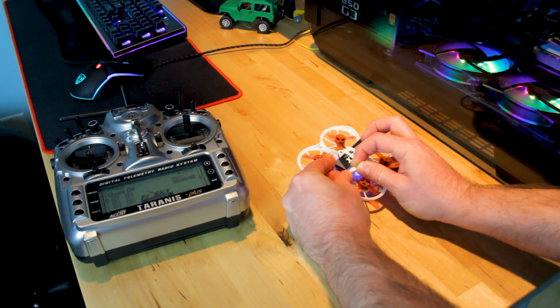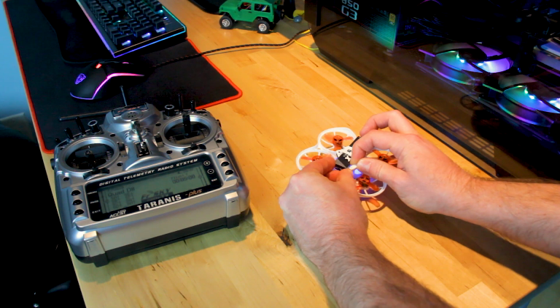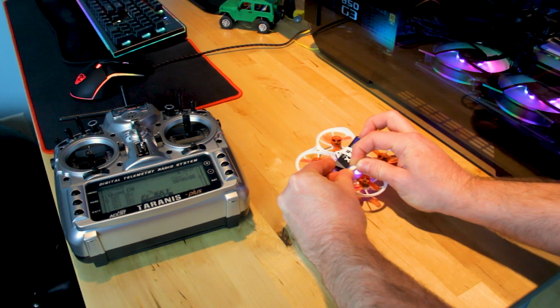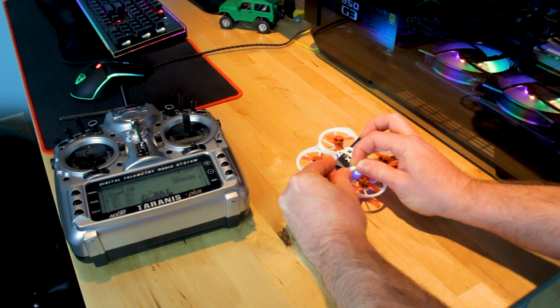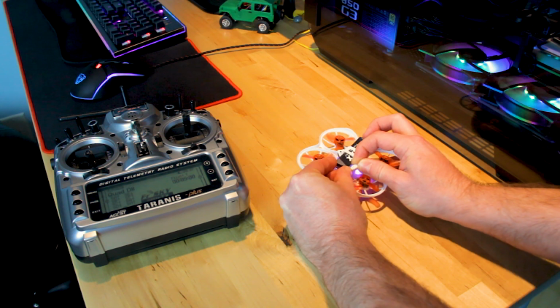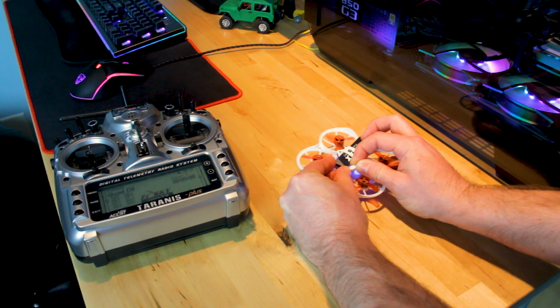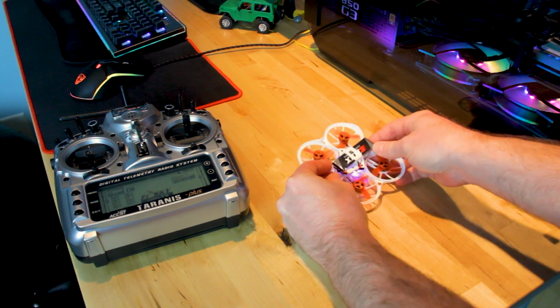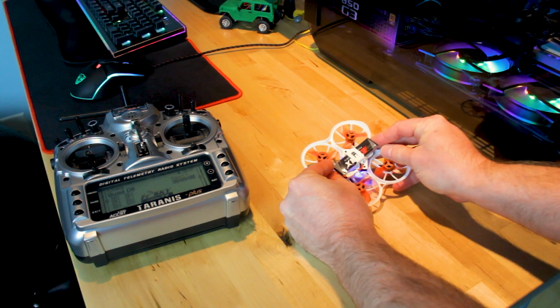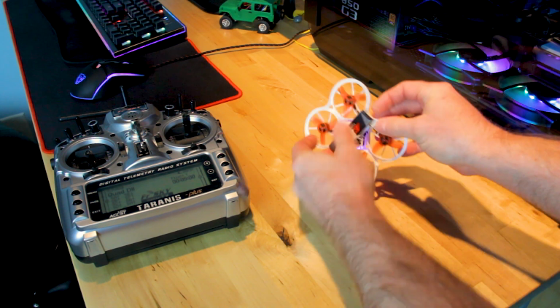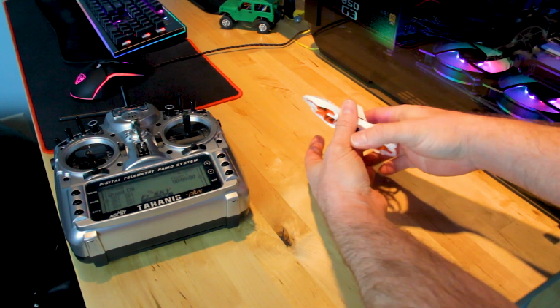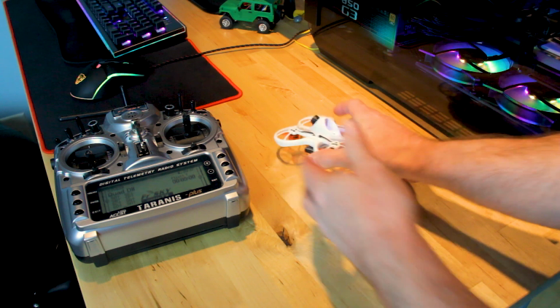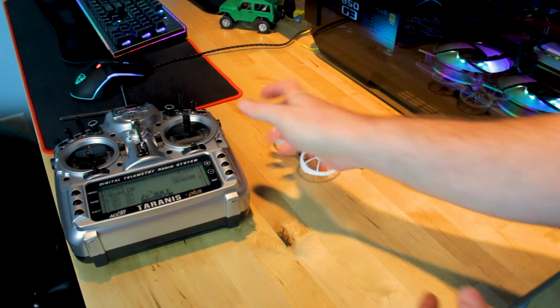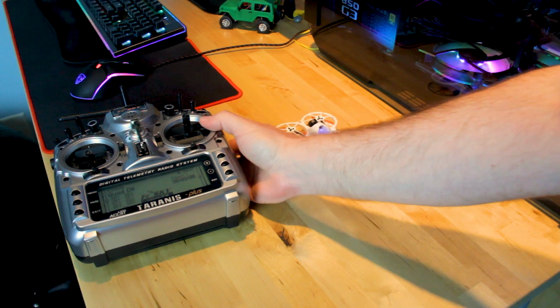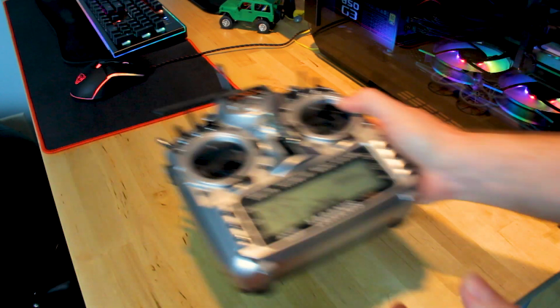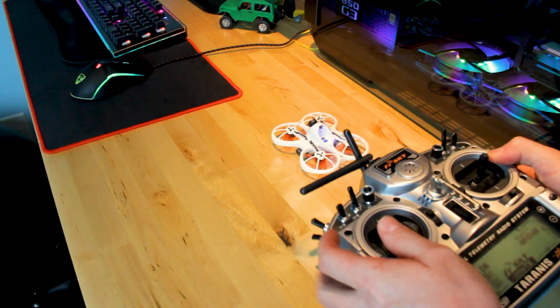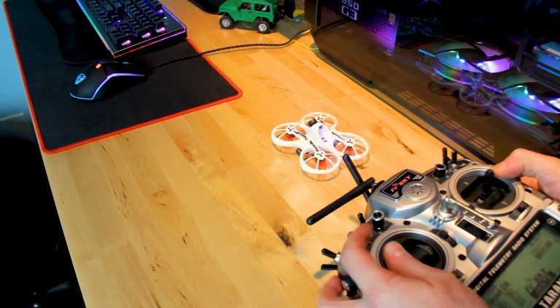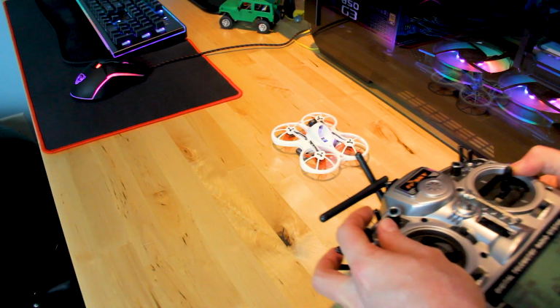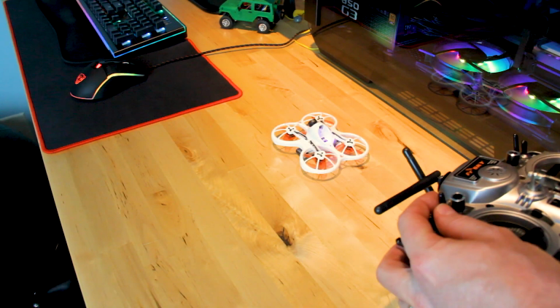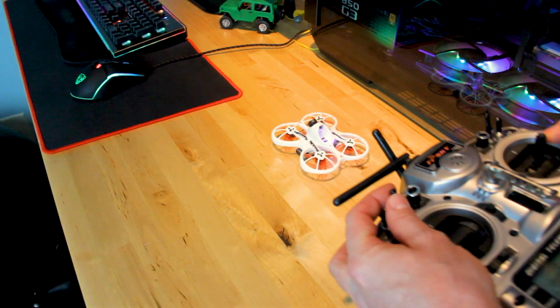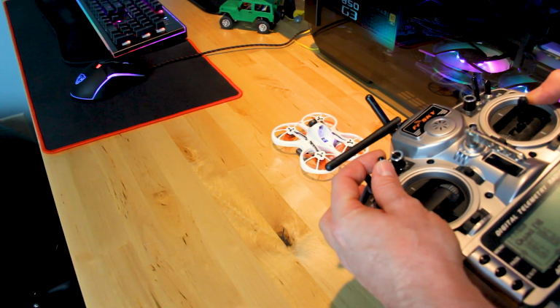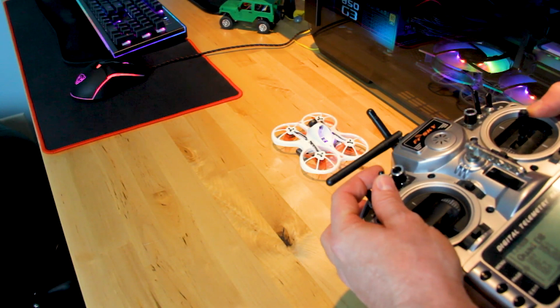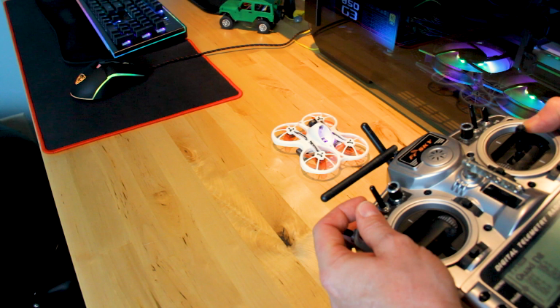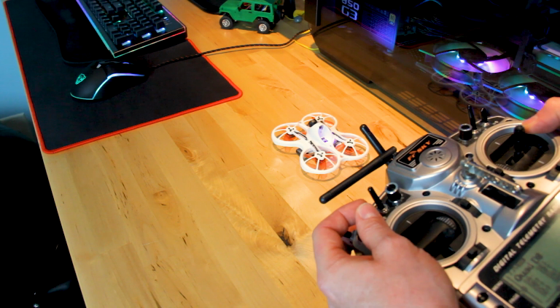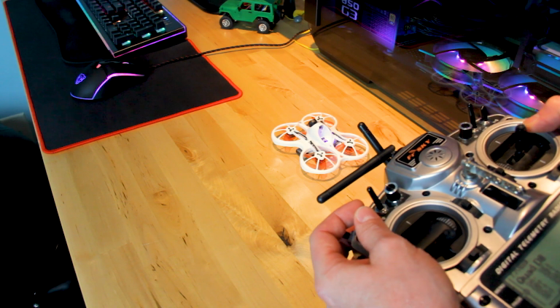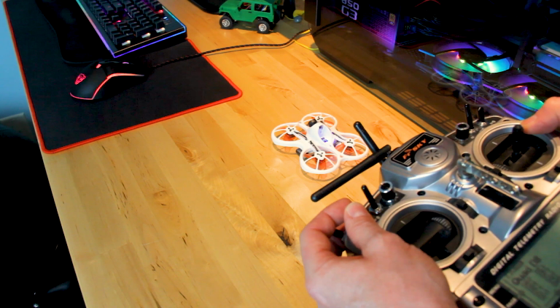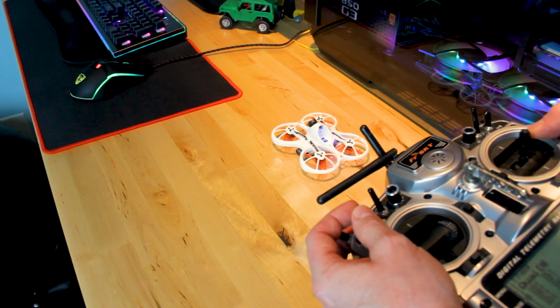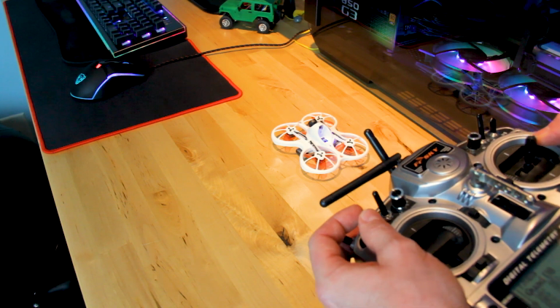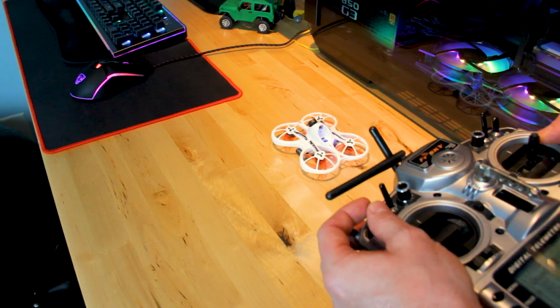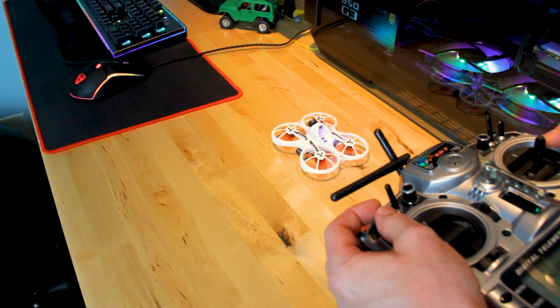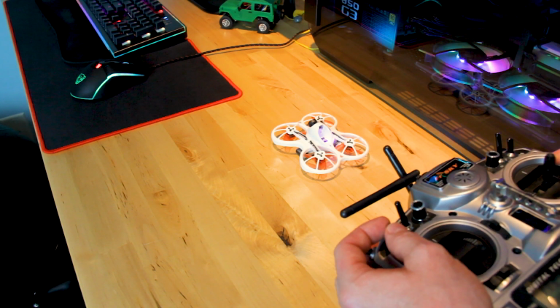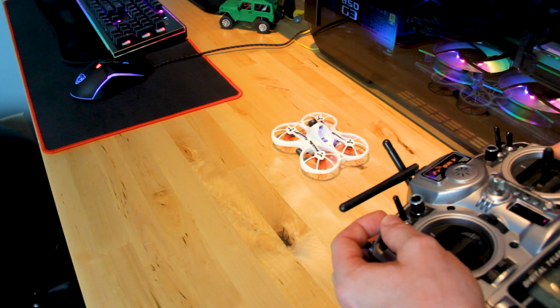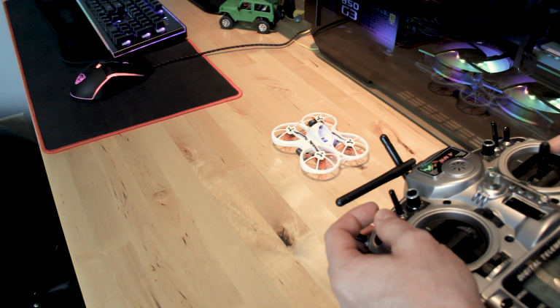One thing that did not work initially was the D-Shot beeper. So now, as you can see, it's beeping. Fantastic.